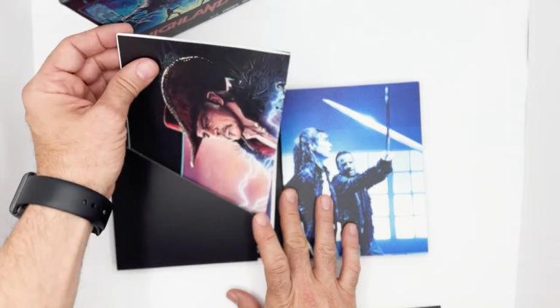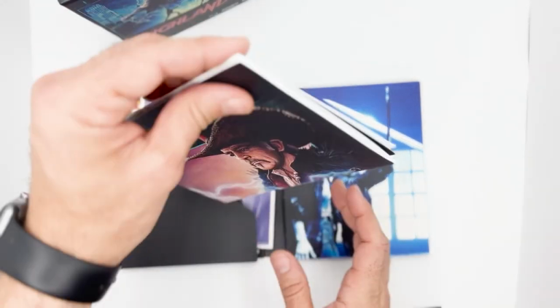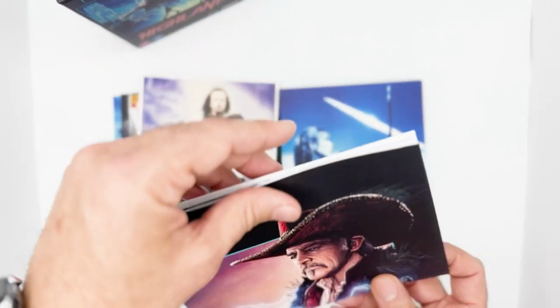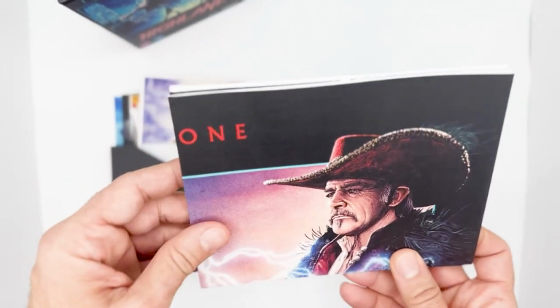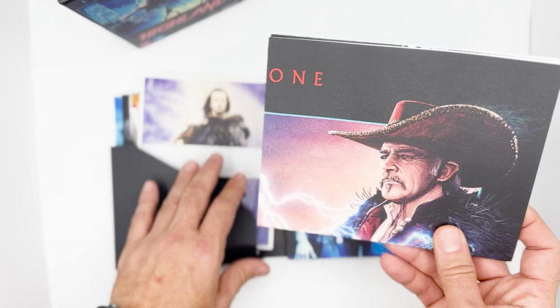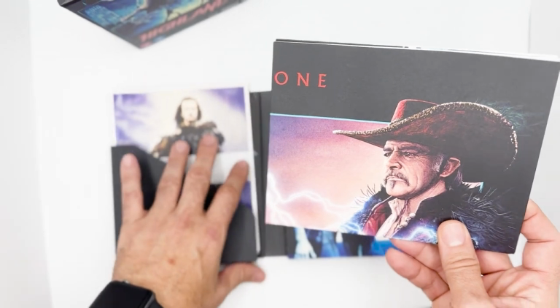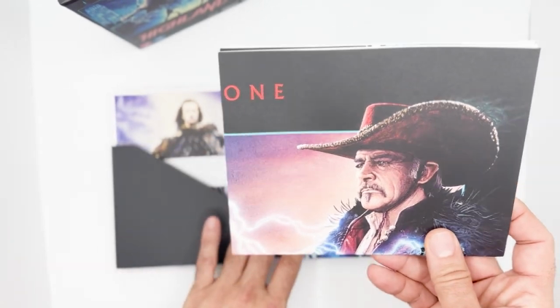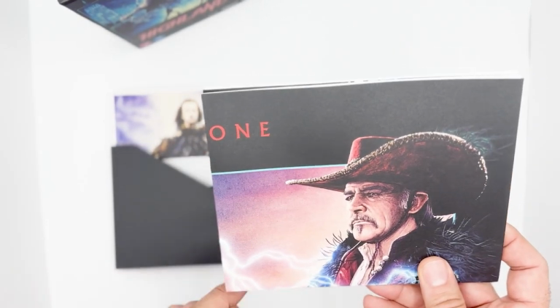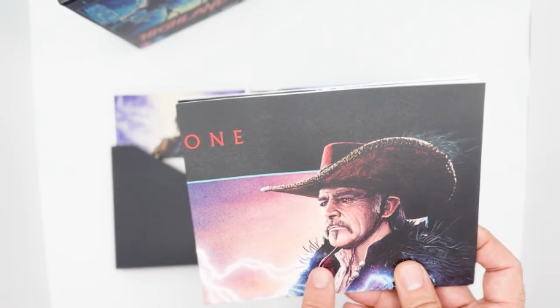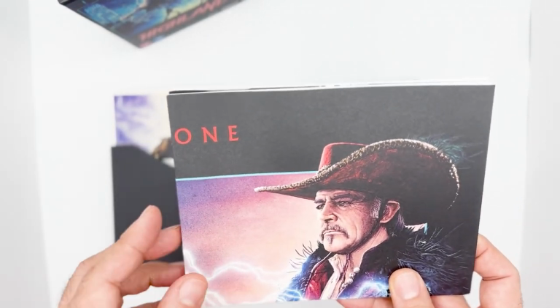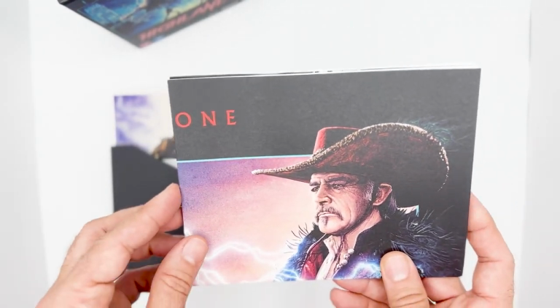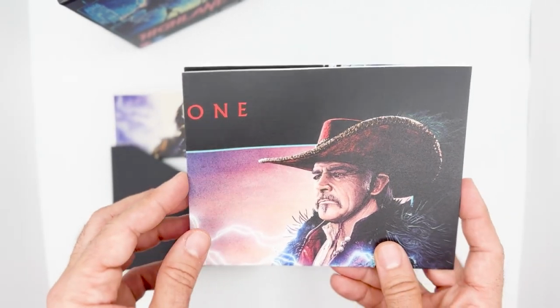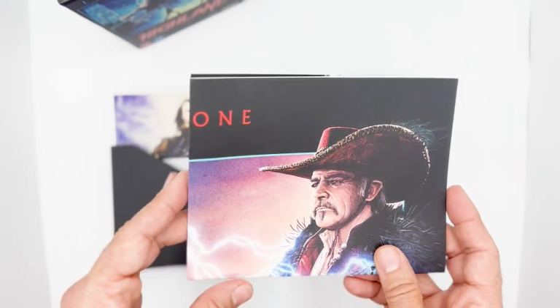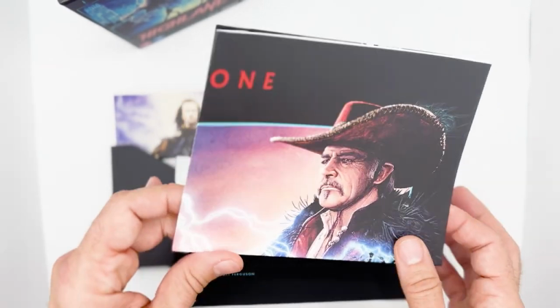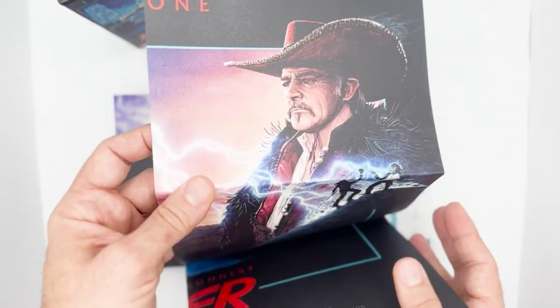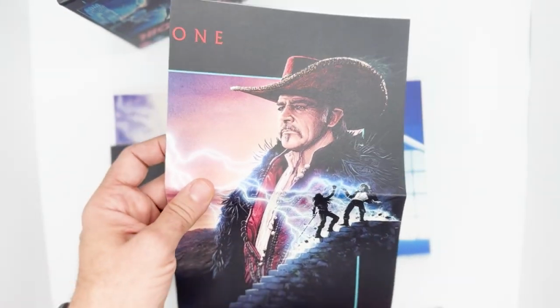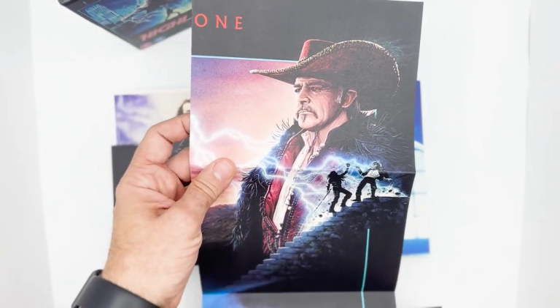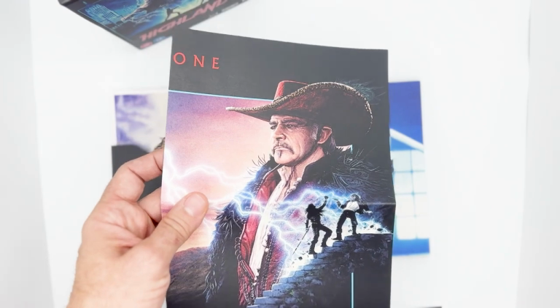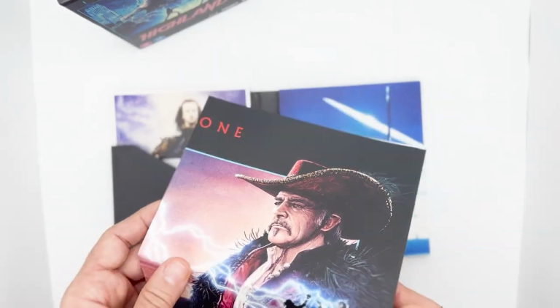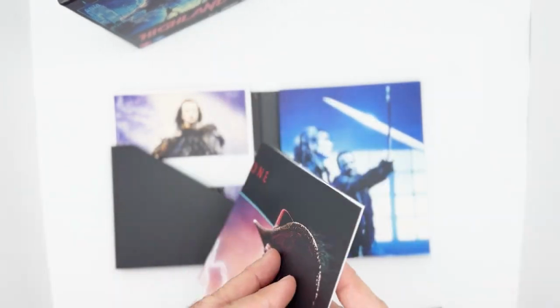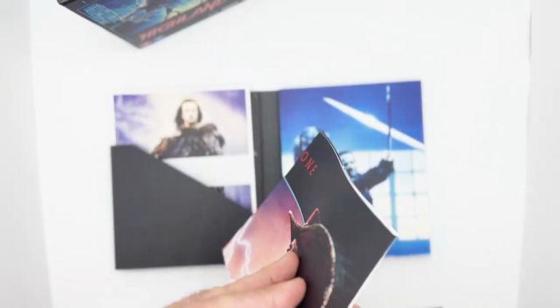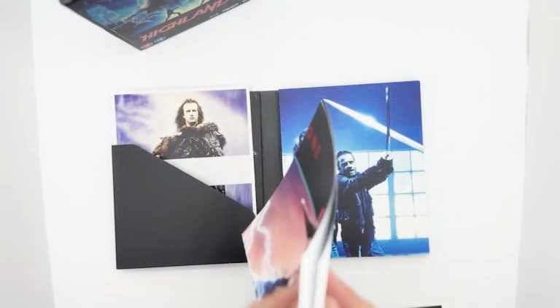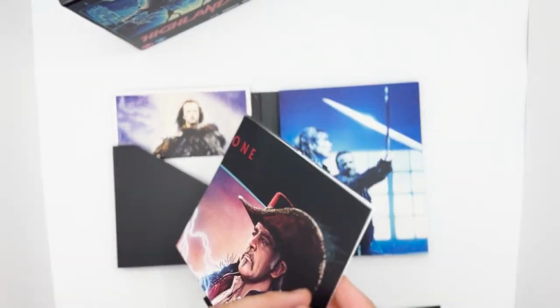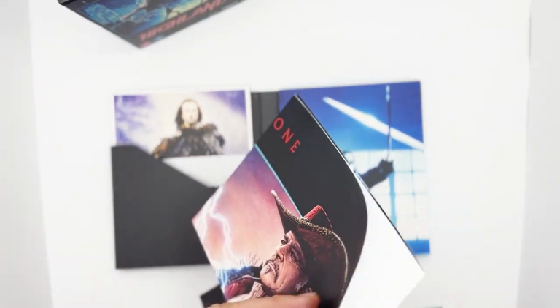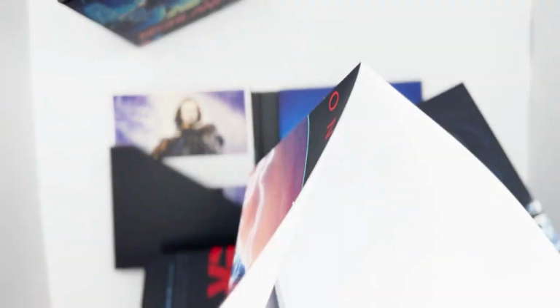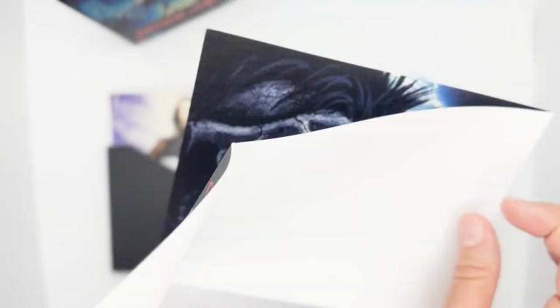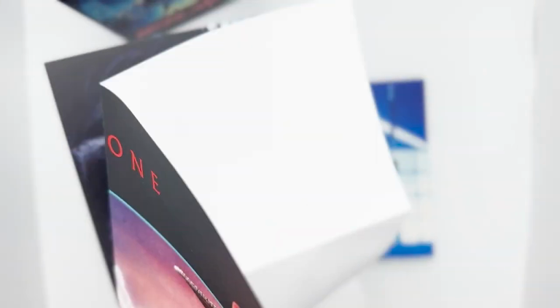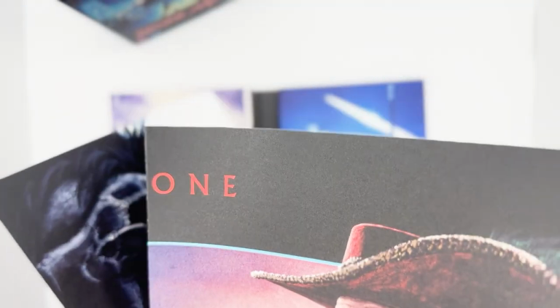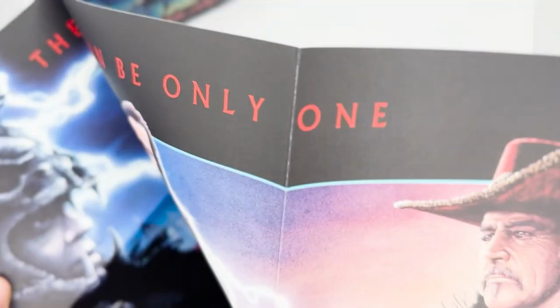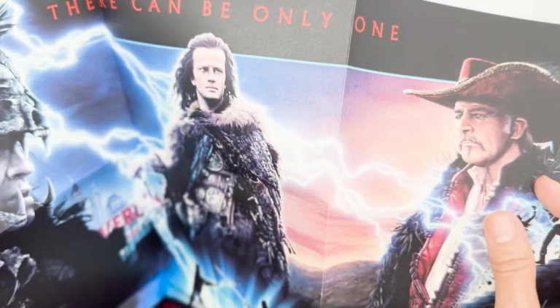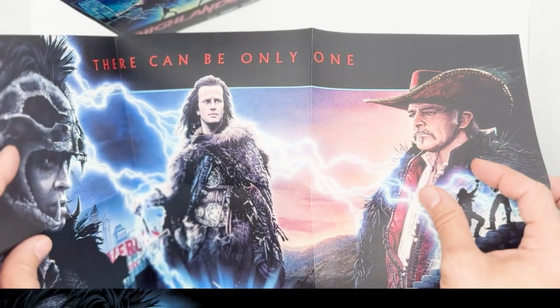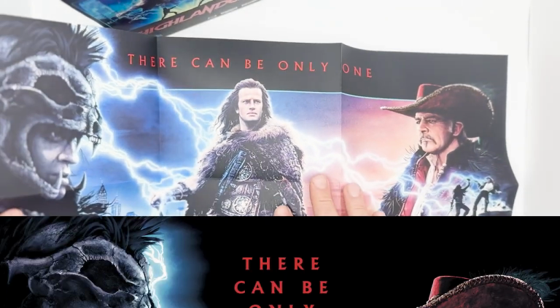Next up, we get a poster of the film based off the alternative one, highlighting some action shots and the three main characters. I like this version, although I prefer the original 1986 poster.